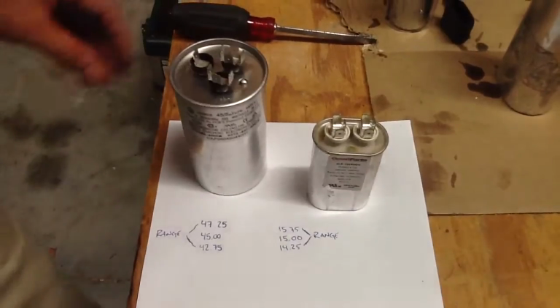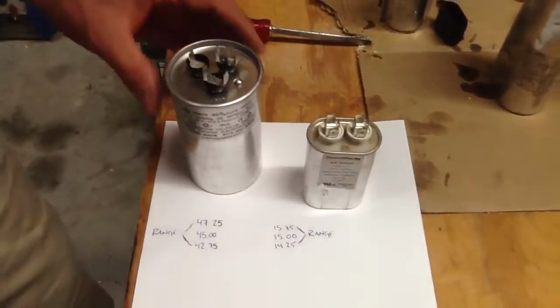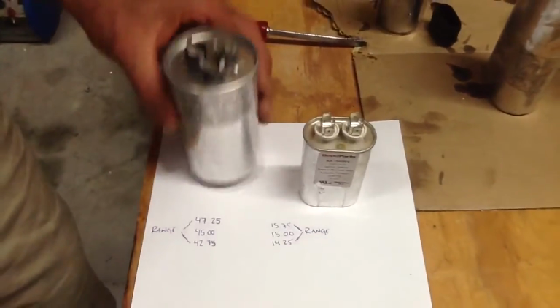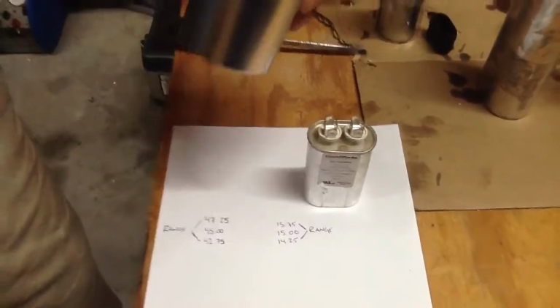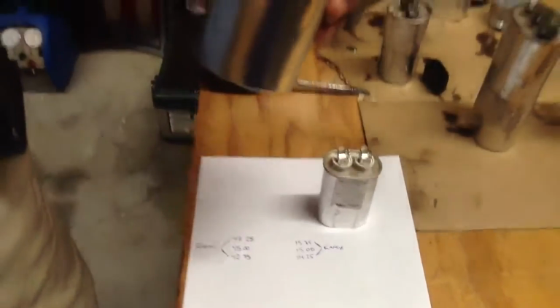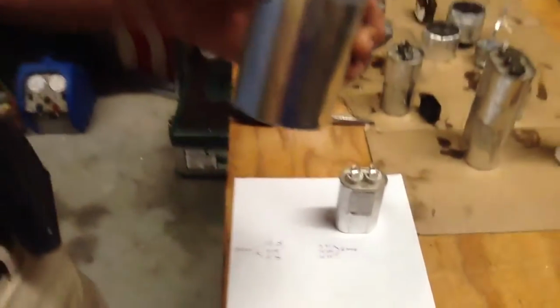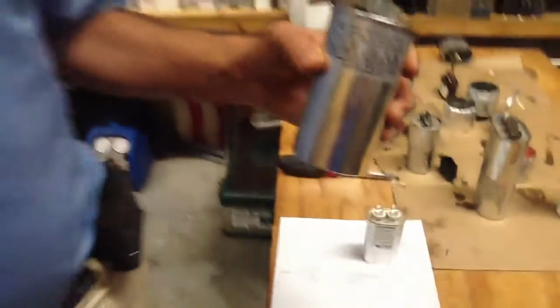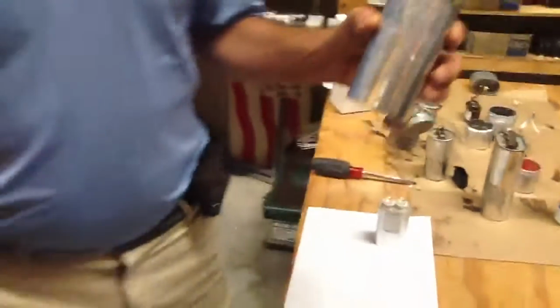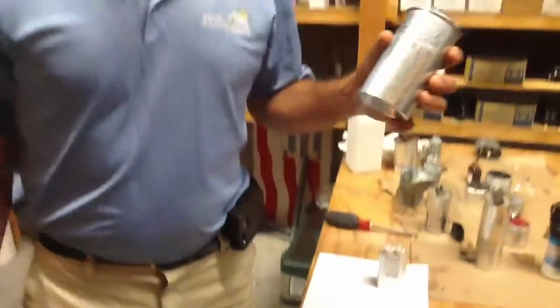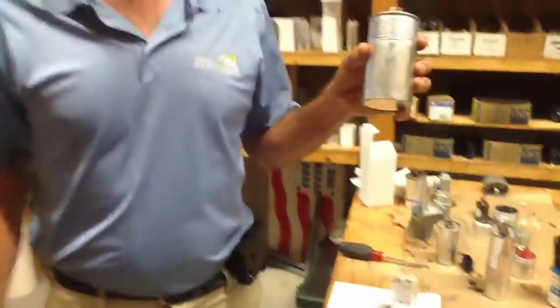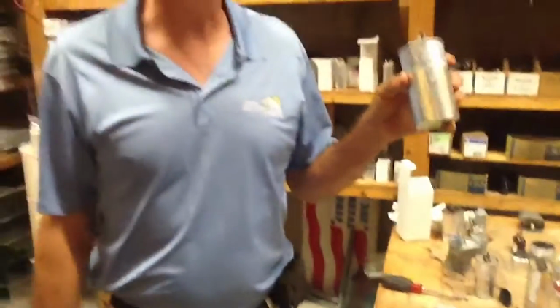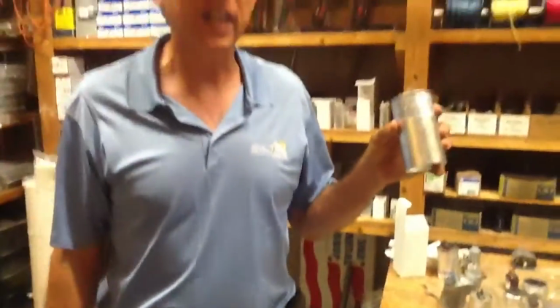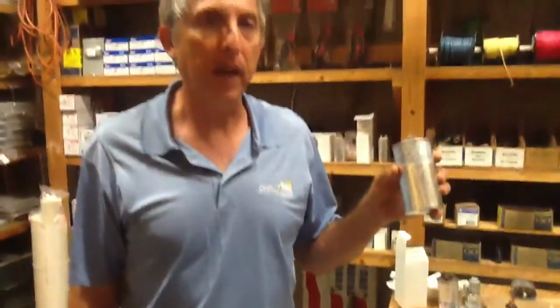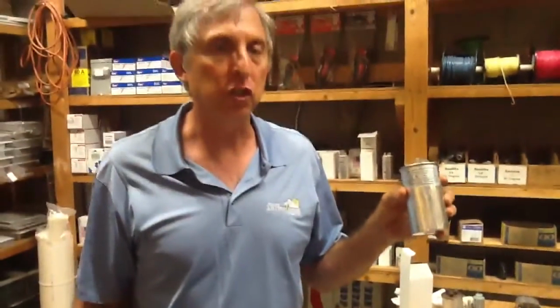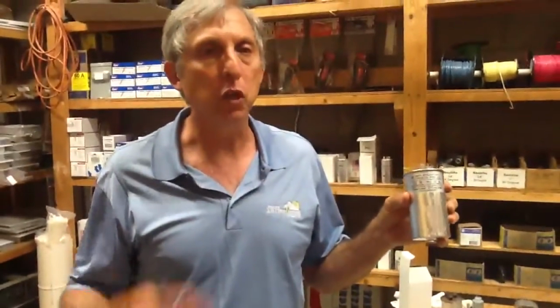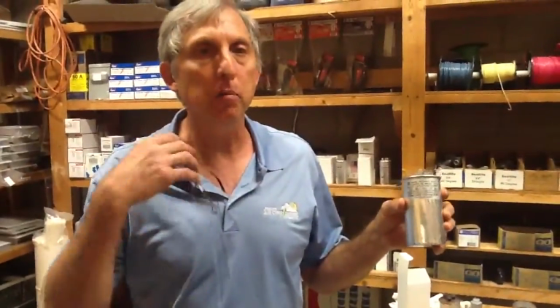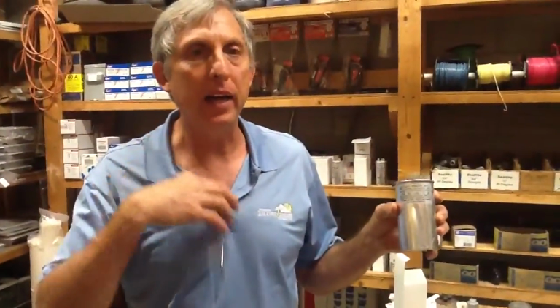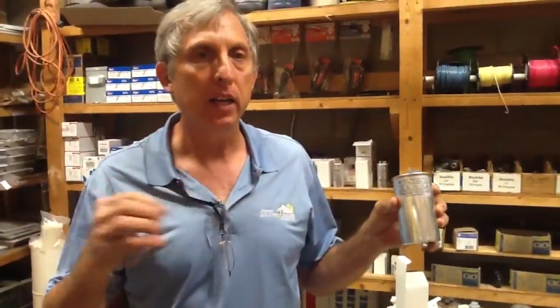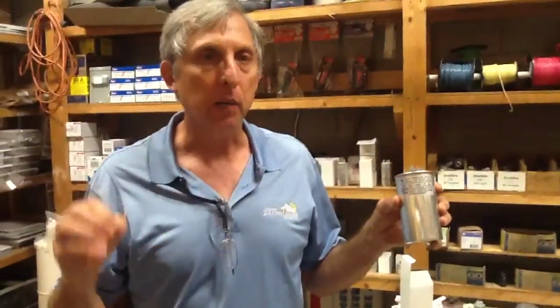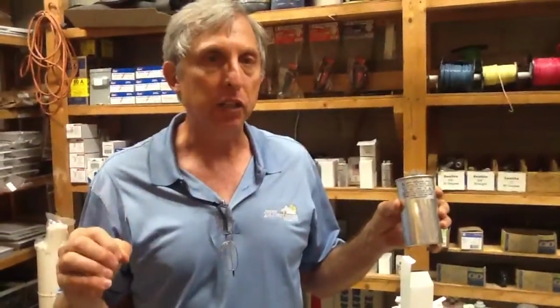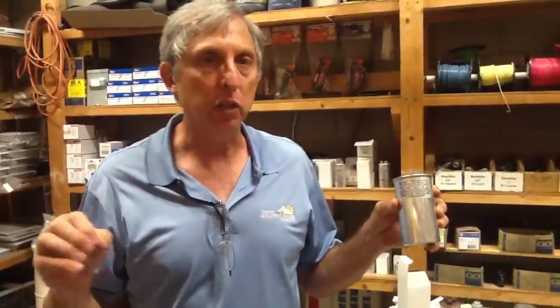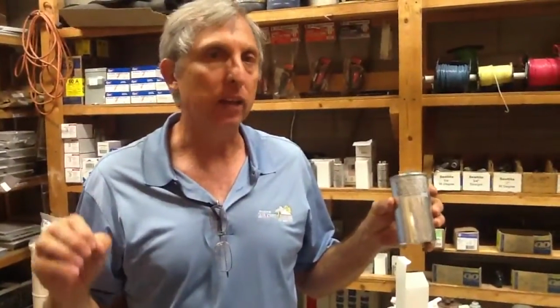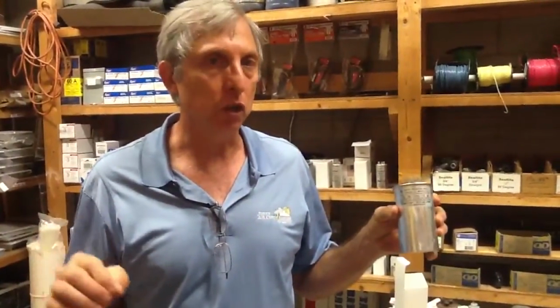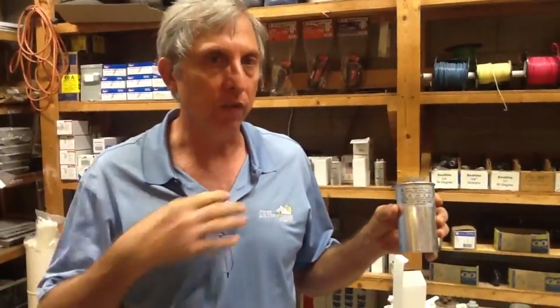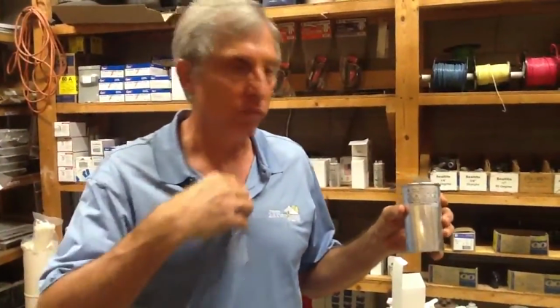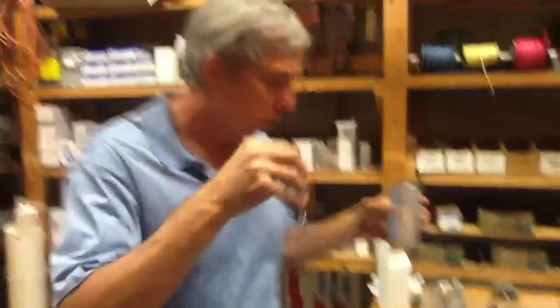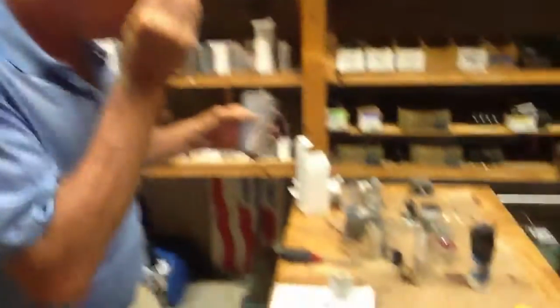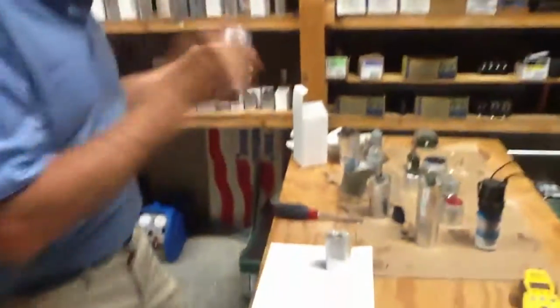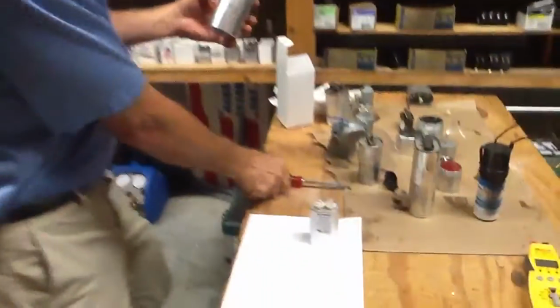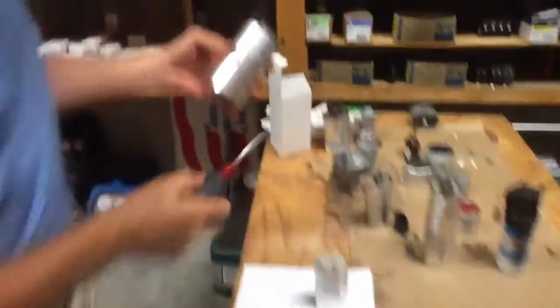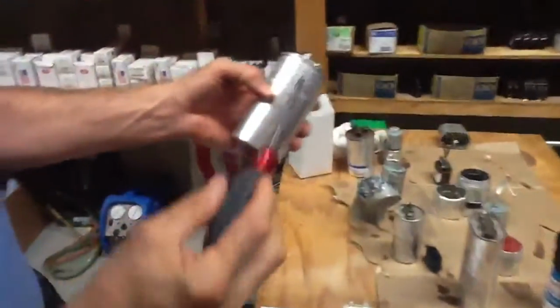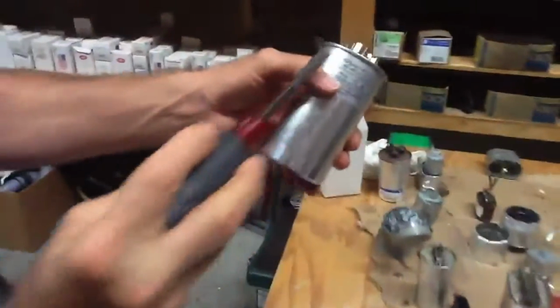Okay folks, today I just want to talk about how to read a capacitor, so when you go and buy capacitors at your supply house you know what you're looking for. Let me show you something here. How to read a capacitor.